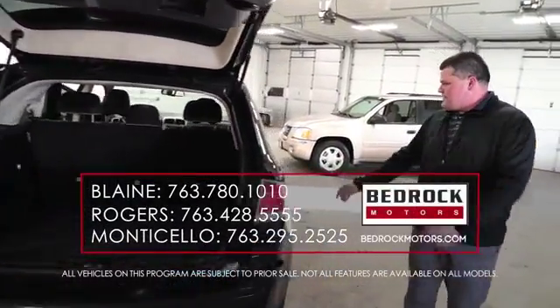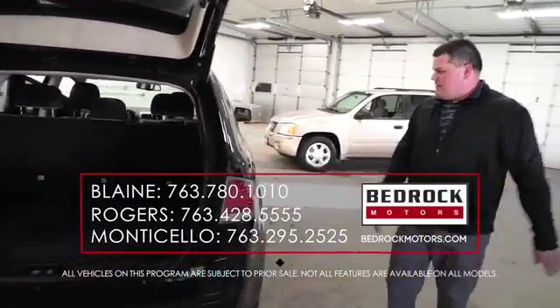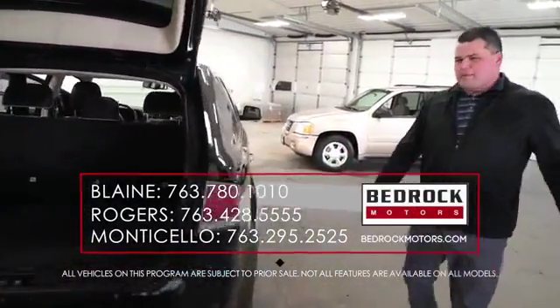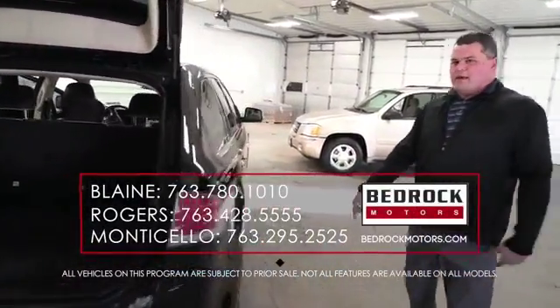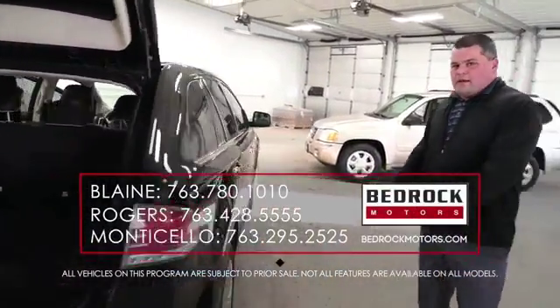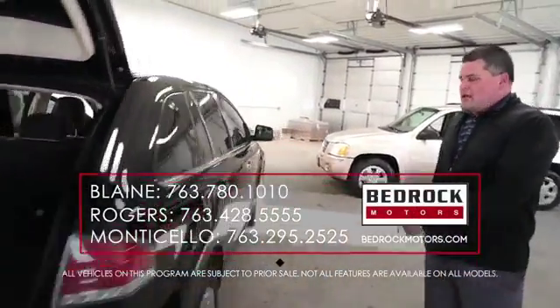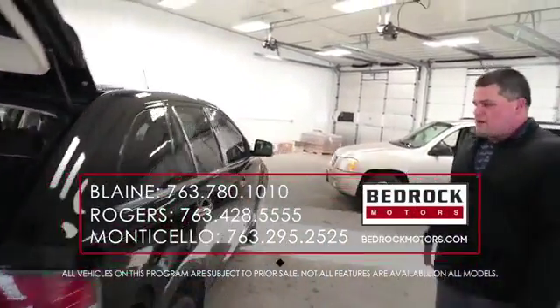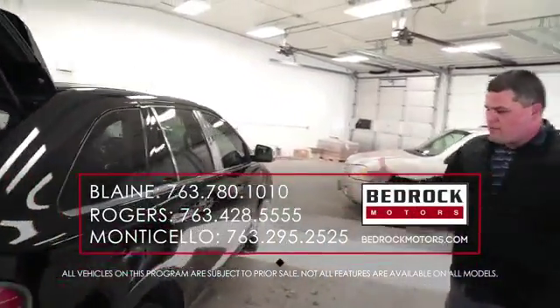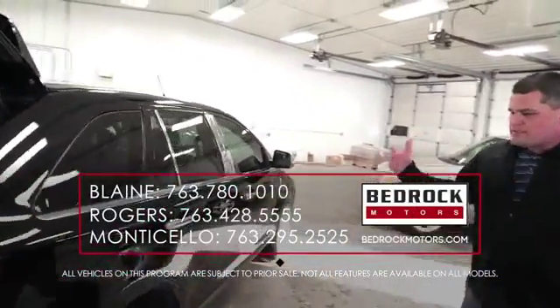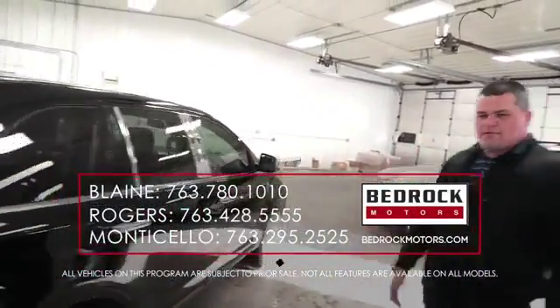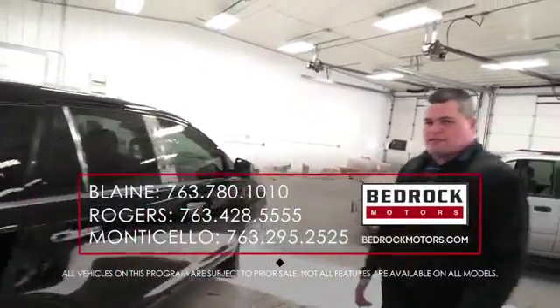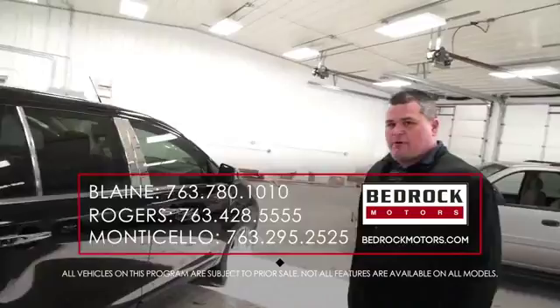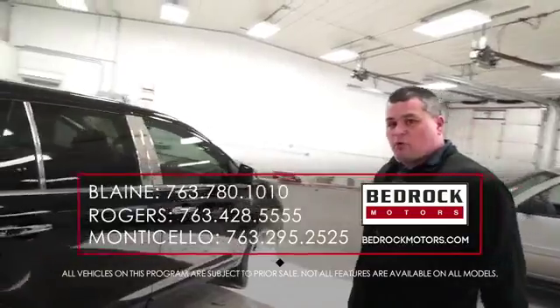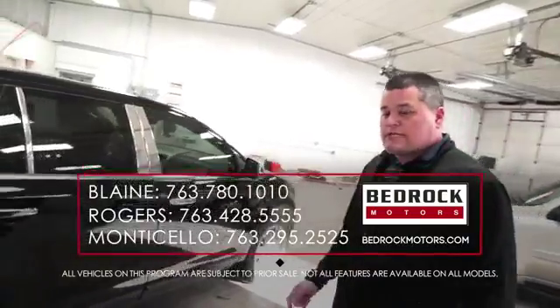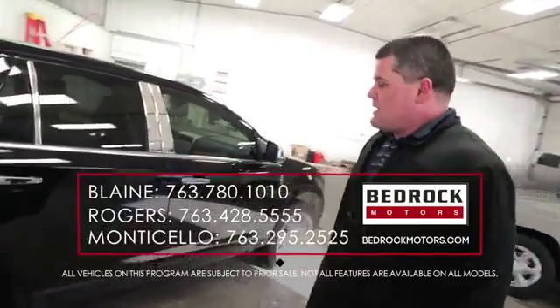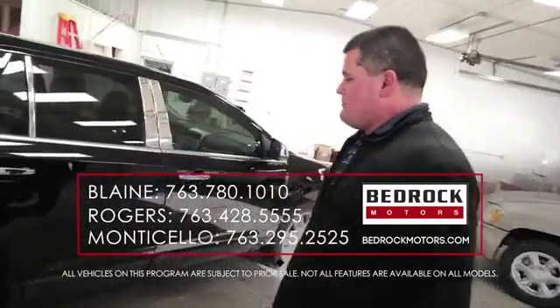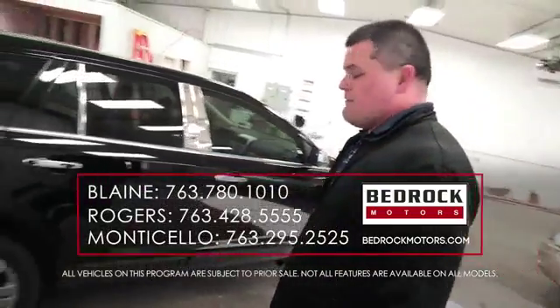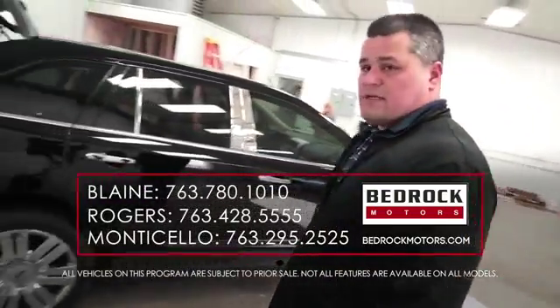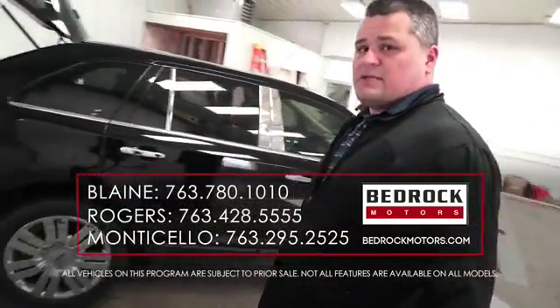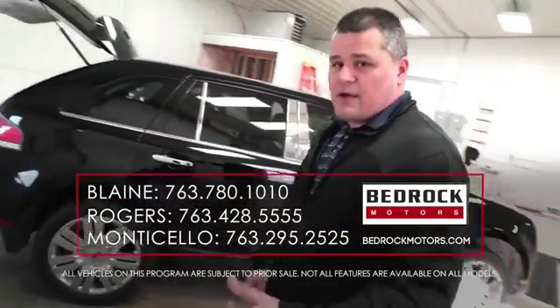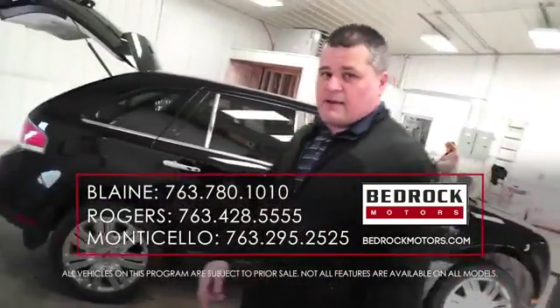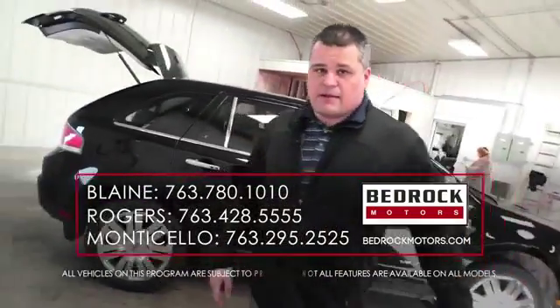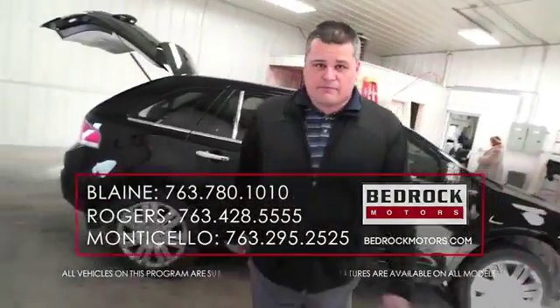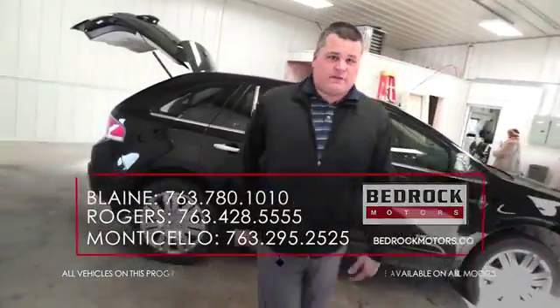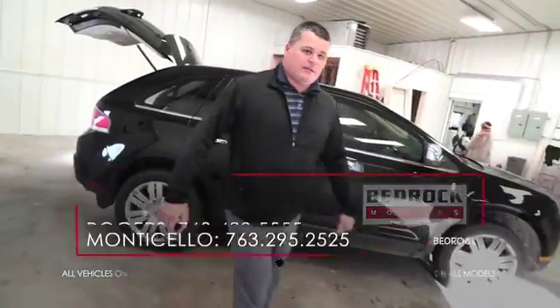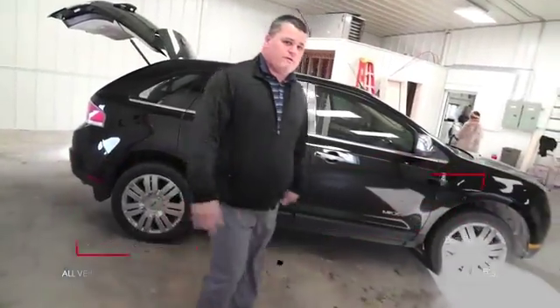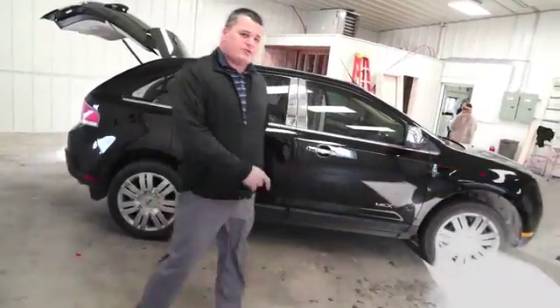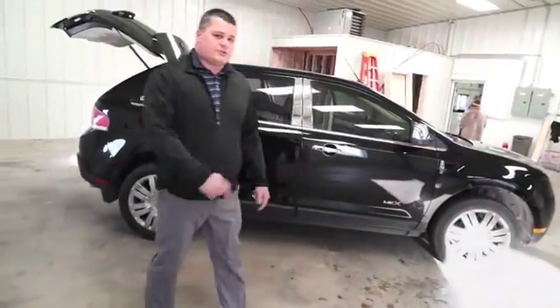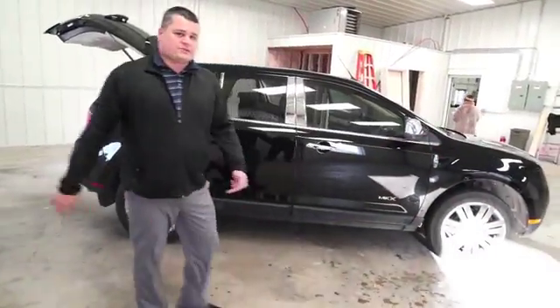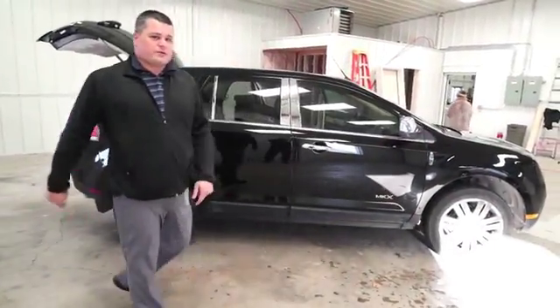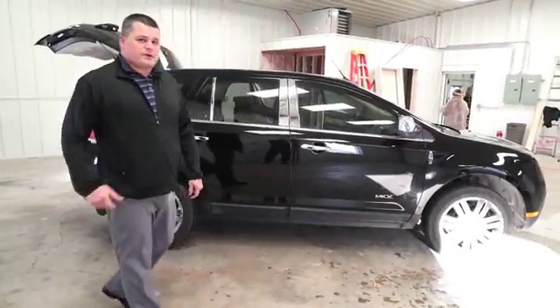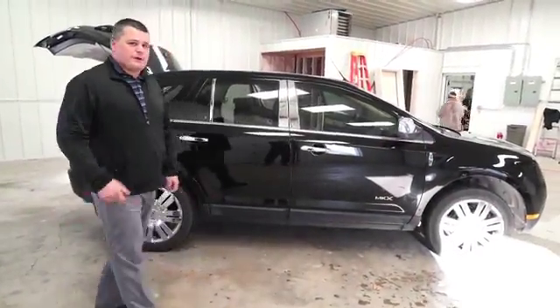Come to our website, it's bedrockmotors.com, and visit us, or if you need any more information, just let us know what we can do to help you.